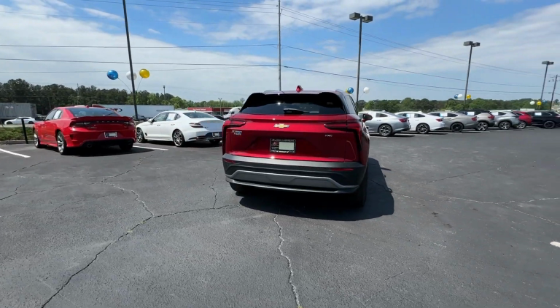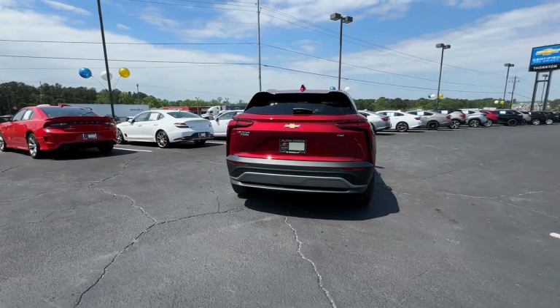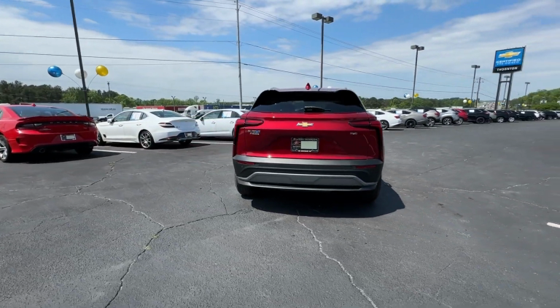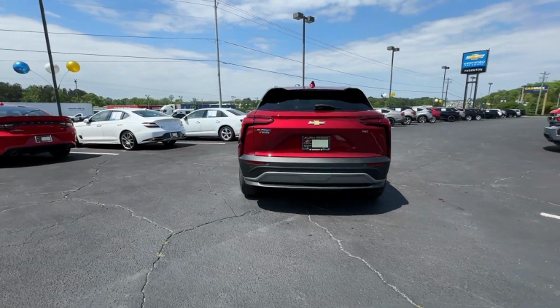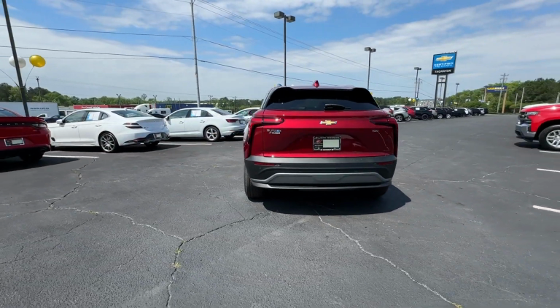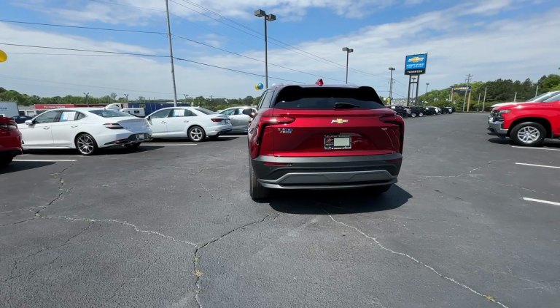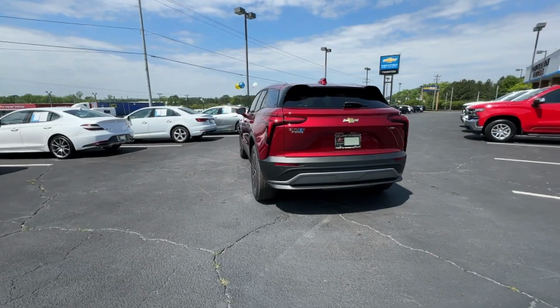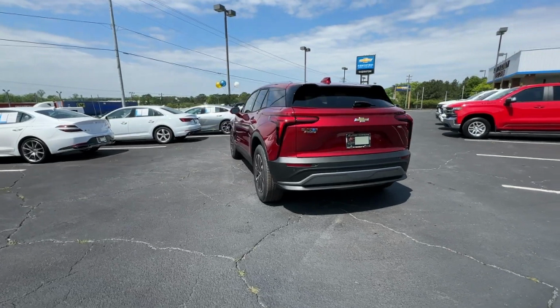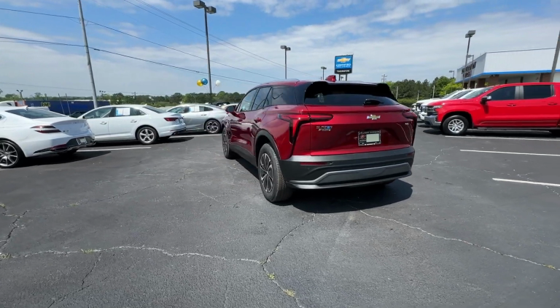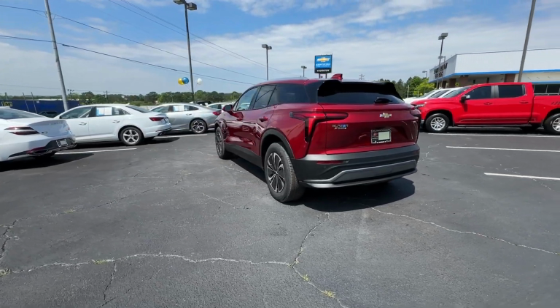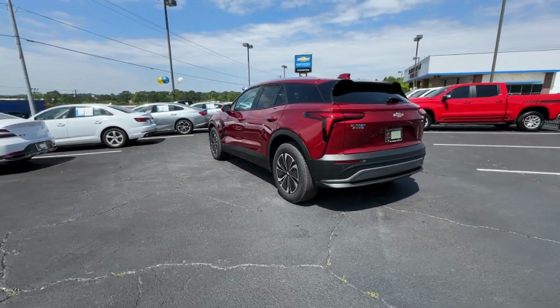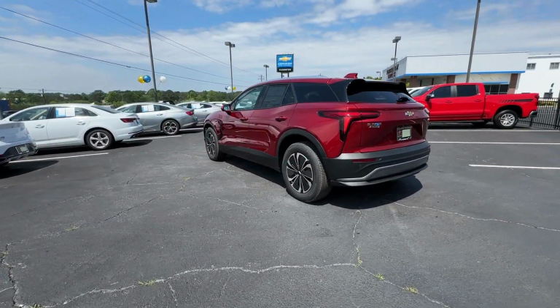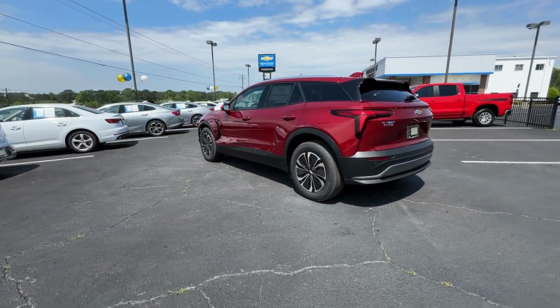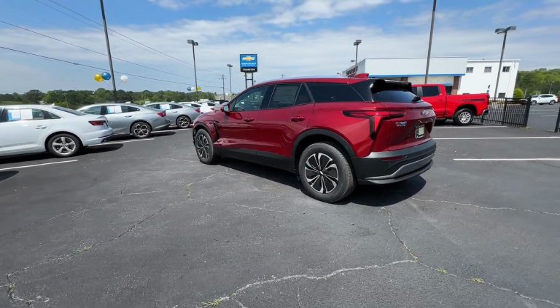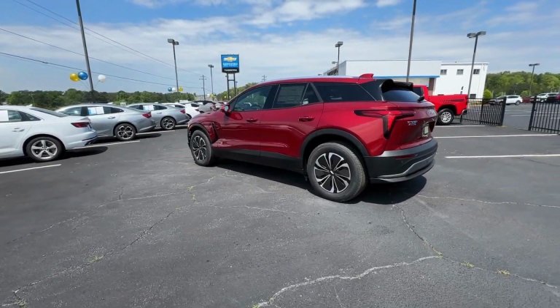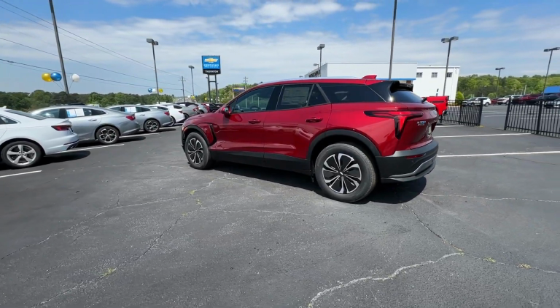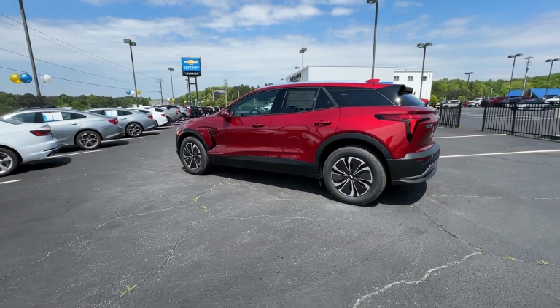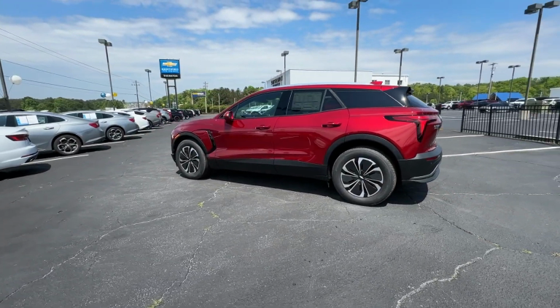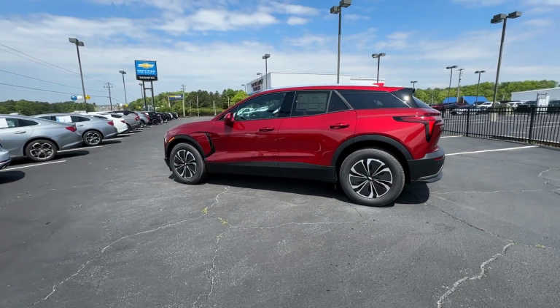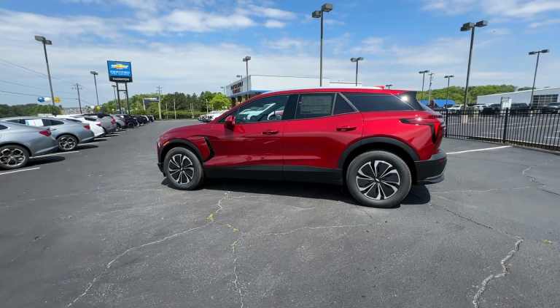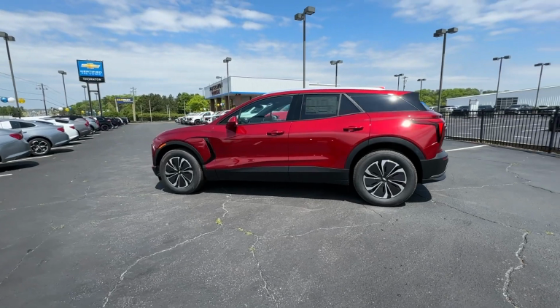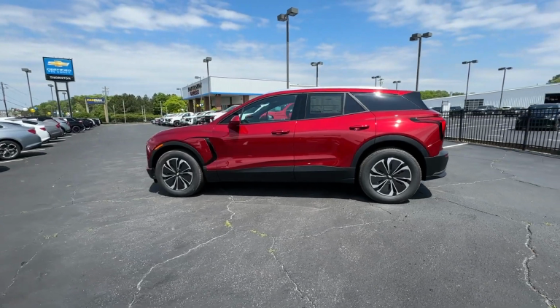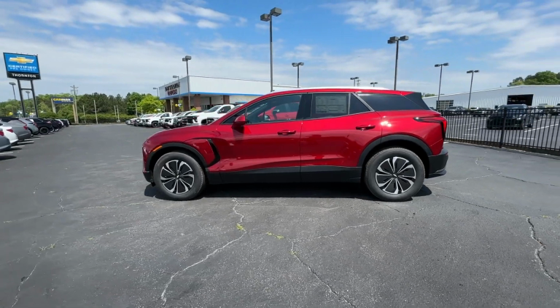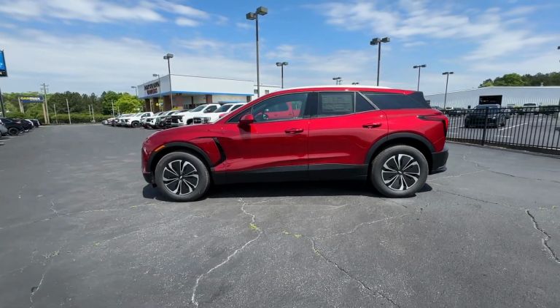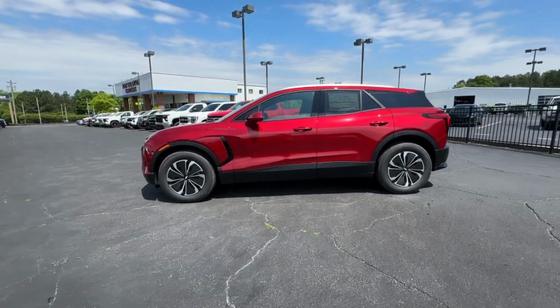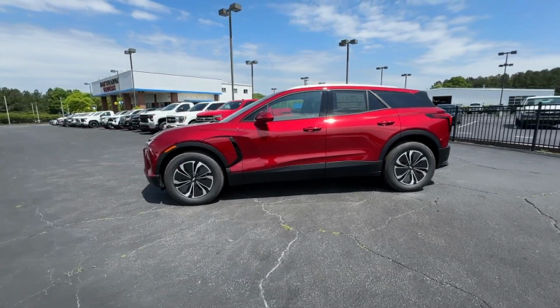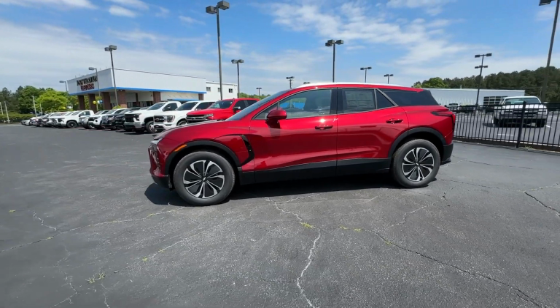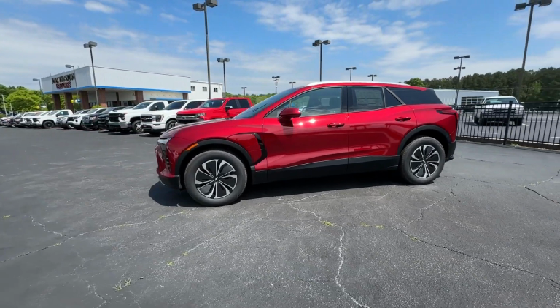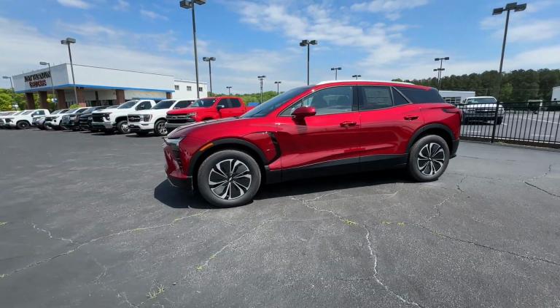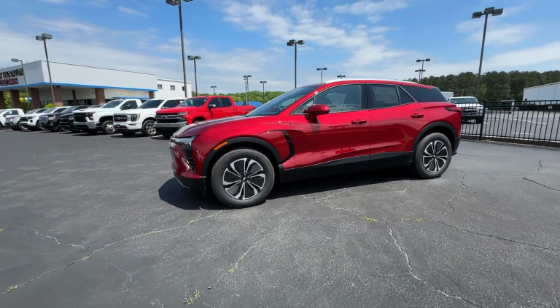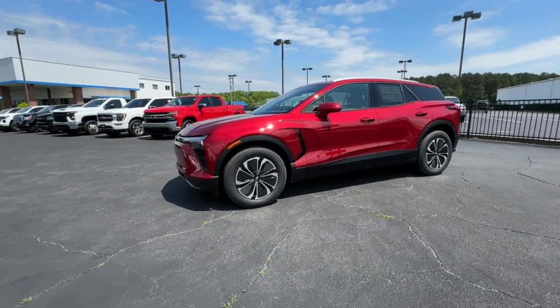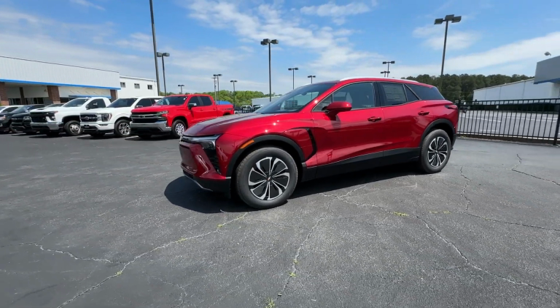You'll love its supple ride, spacious cabin, and advanced safety and infotainment features, including its large display and Google built-in interface. These are just some of the great options this vehicle comes with.